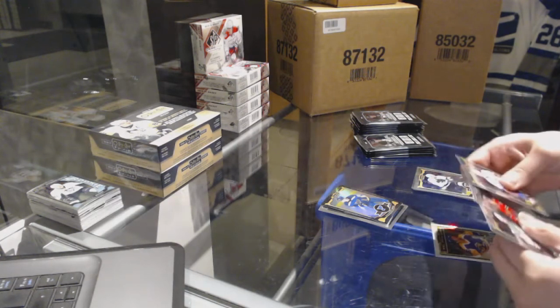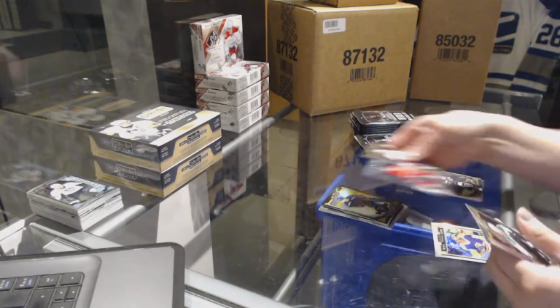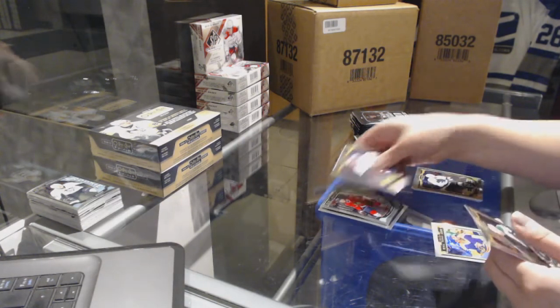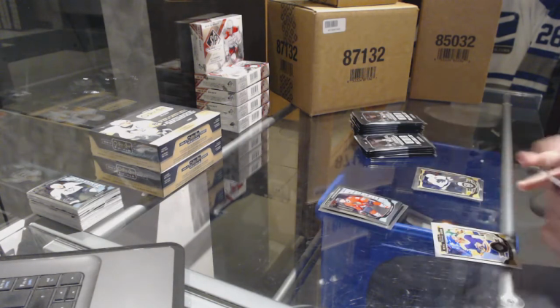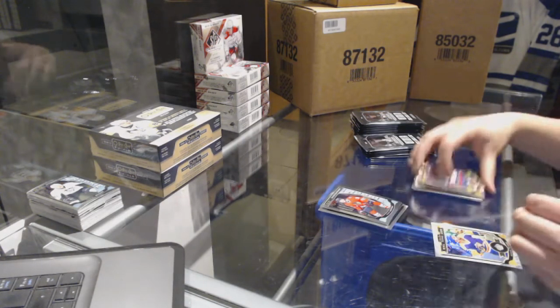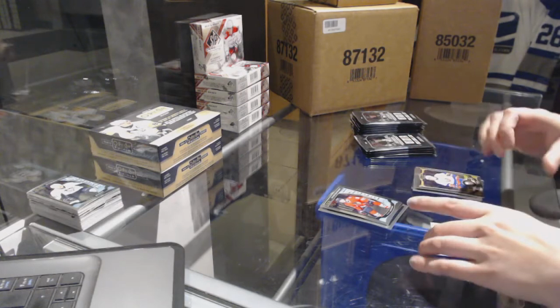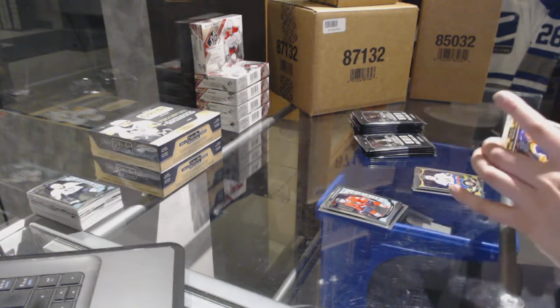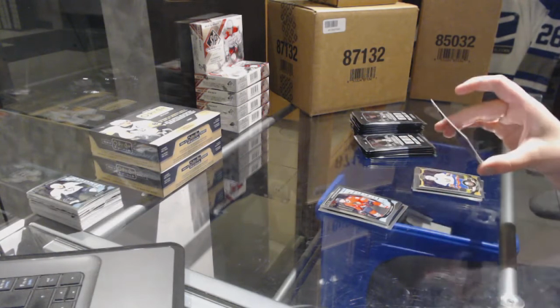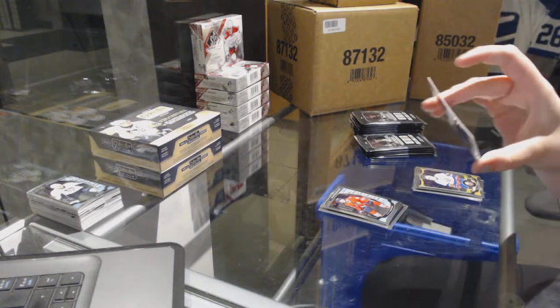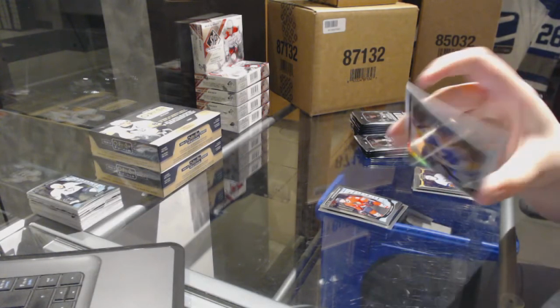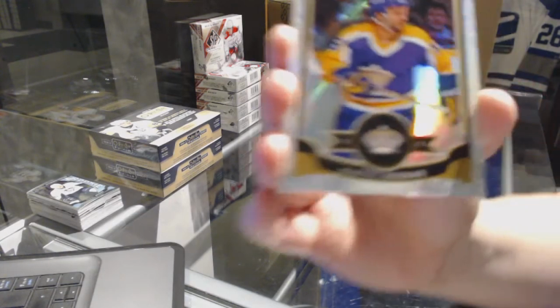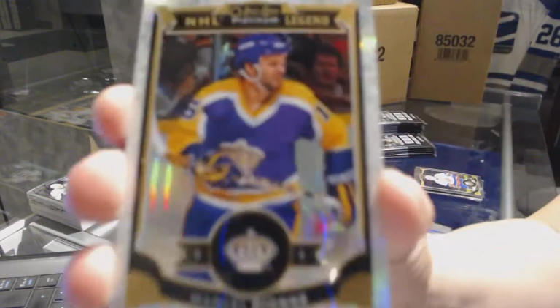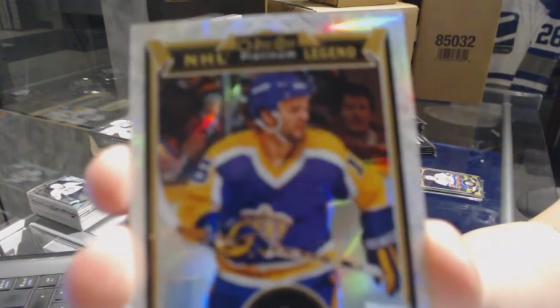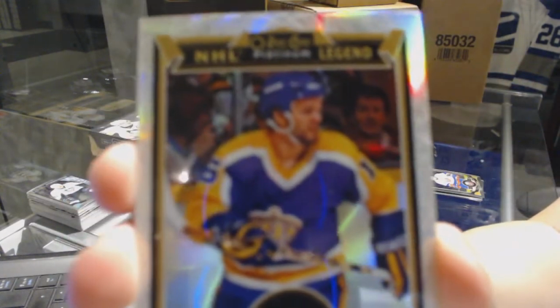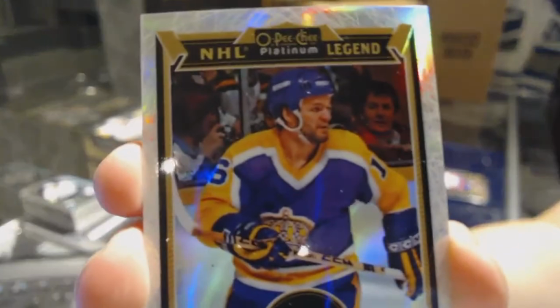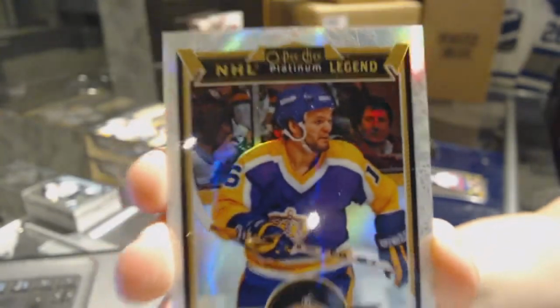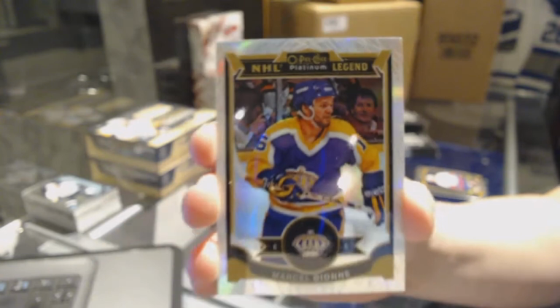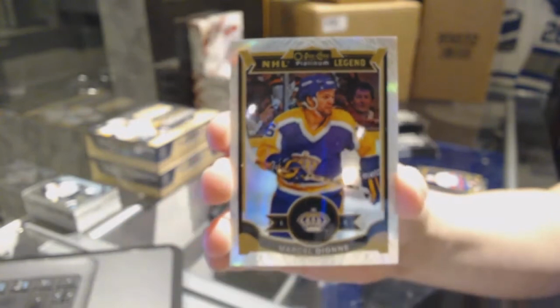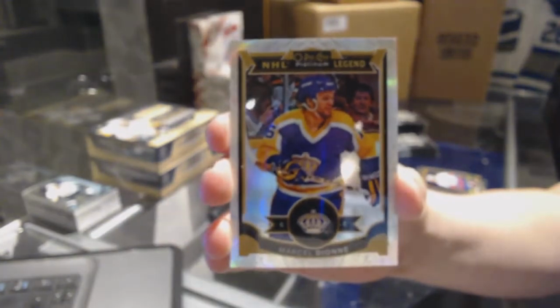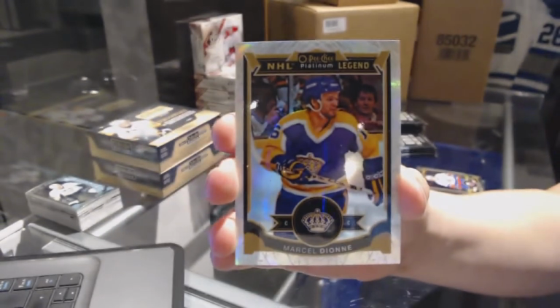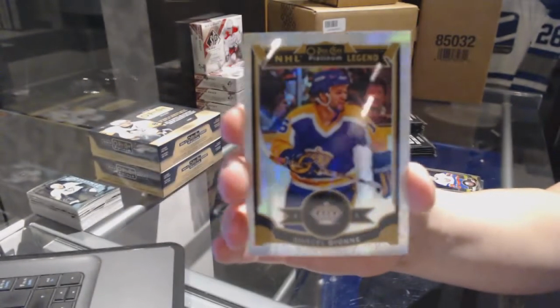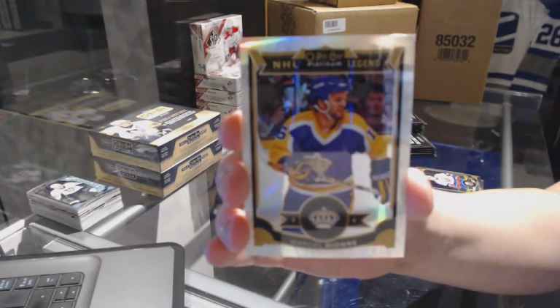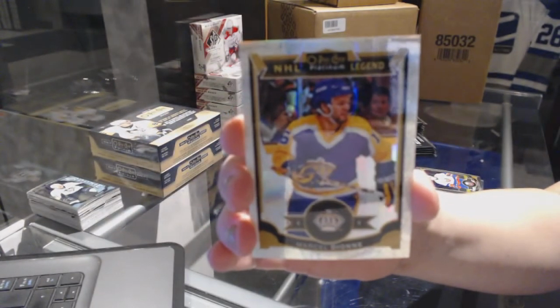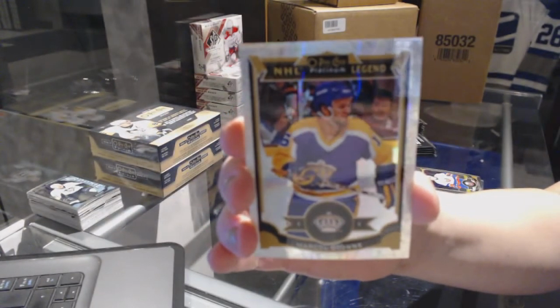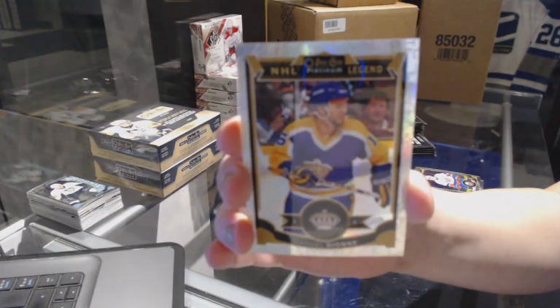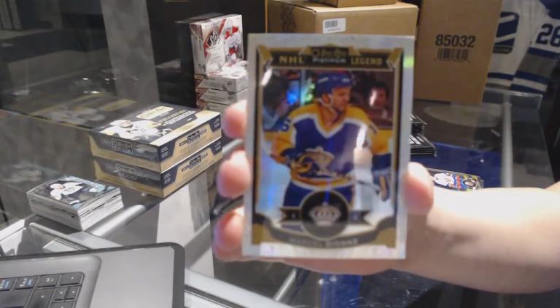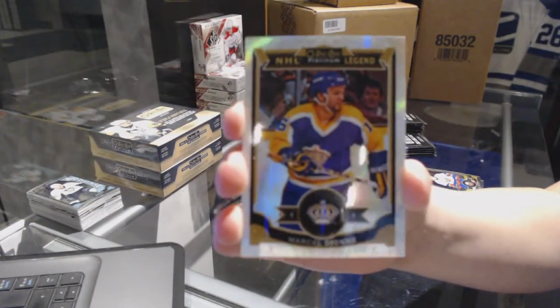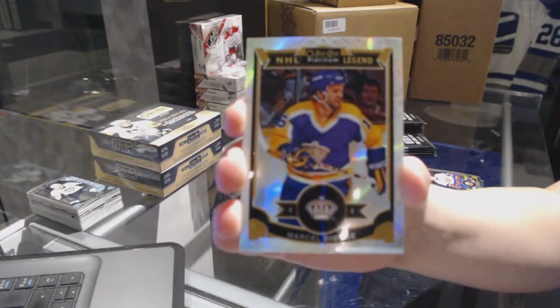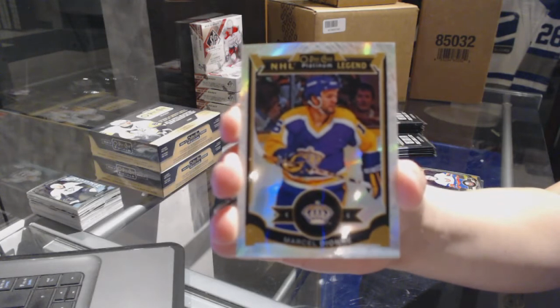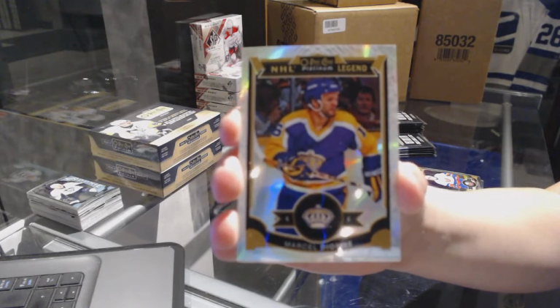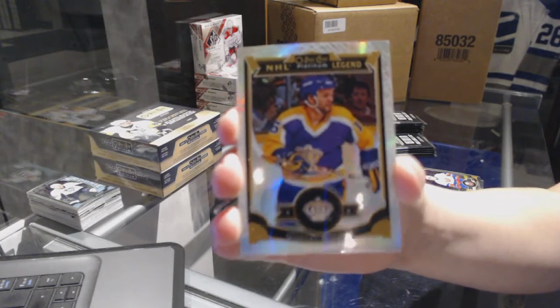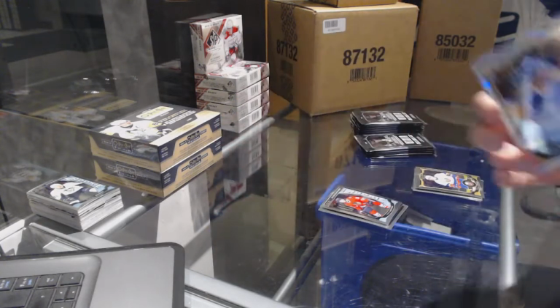Ryan Hartman rookie for the Chicago Blackhawks and a White Ice number to 99 for the LA Kings — Marcel Dion. White Ice of Marcel Dion.